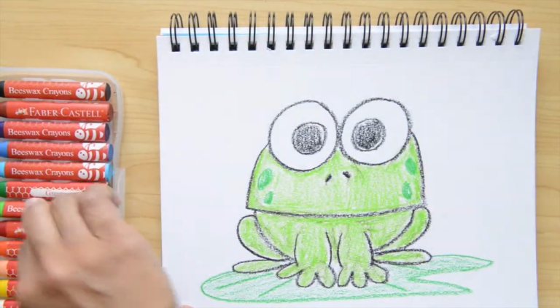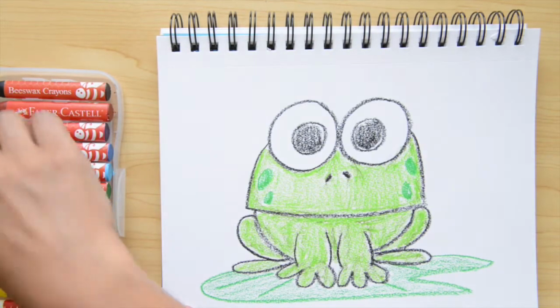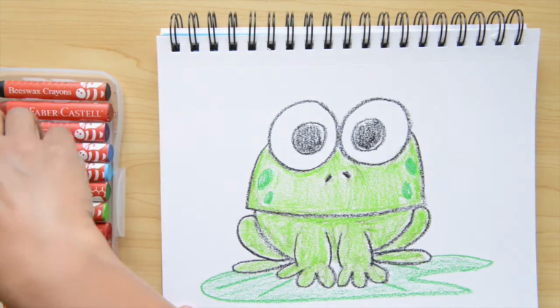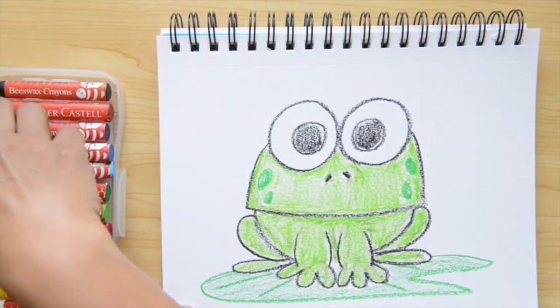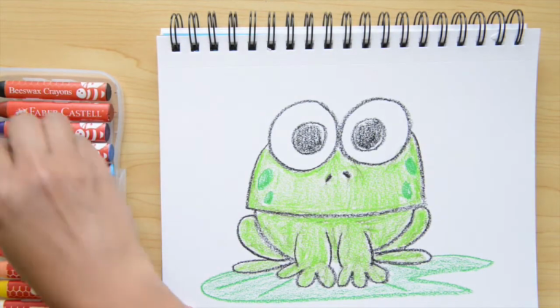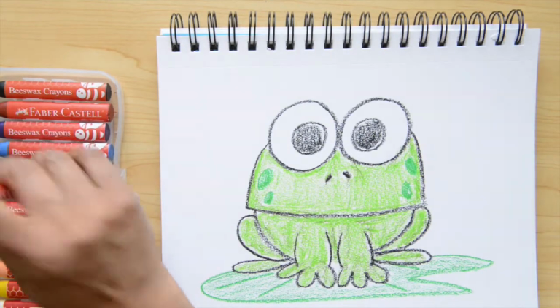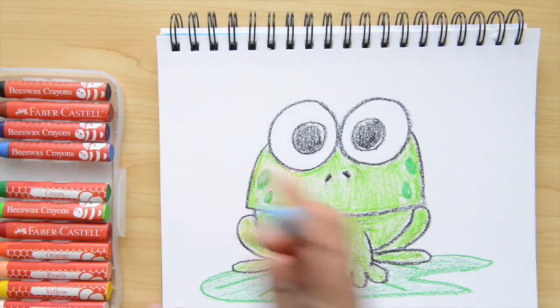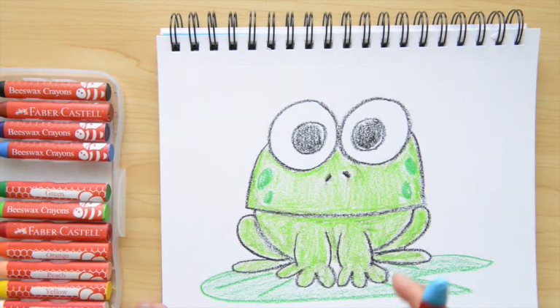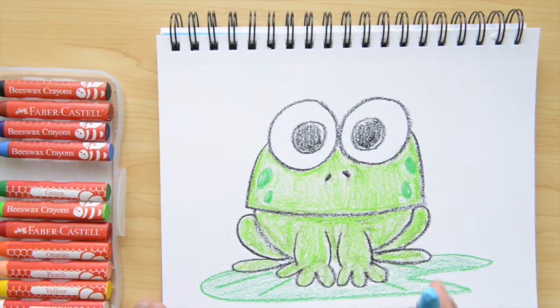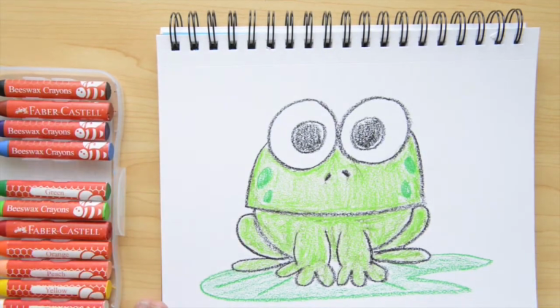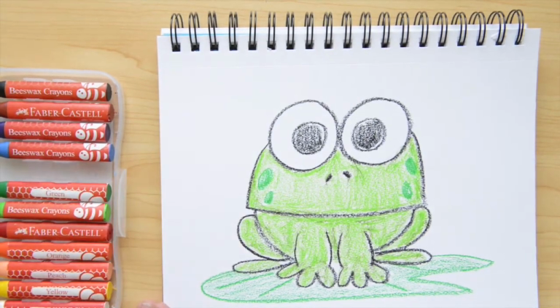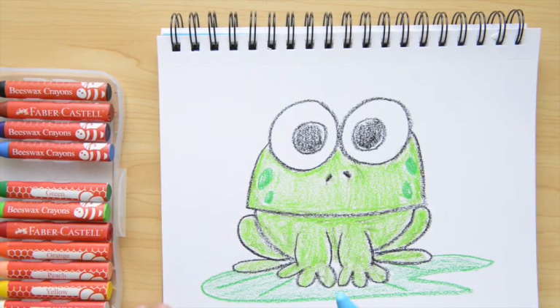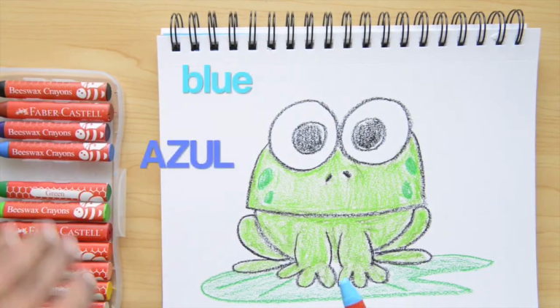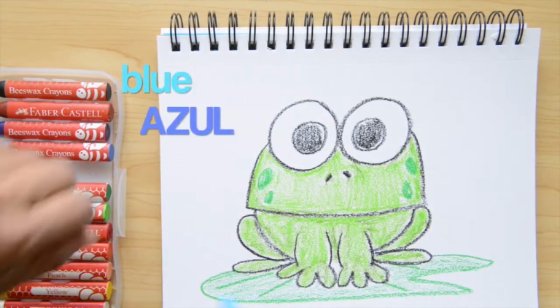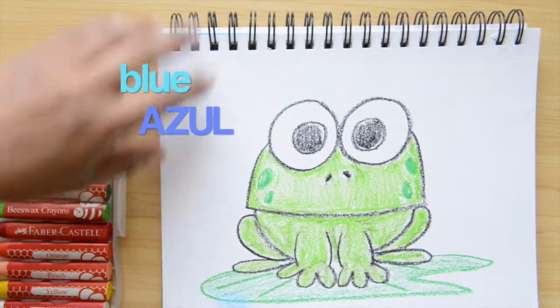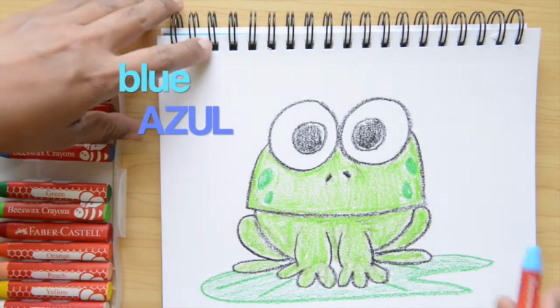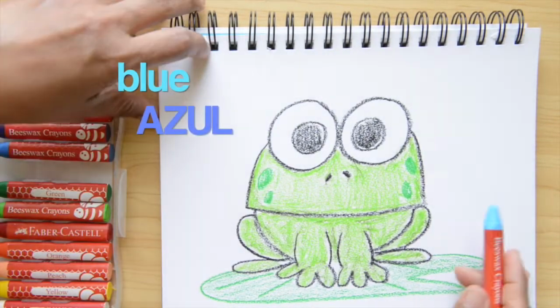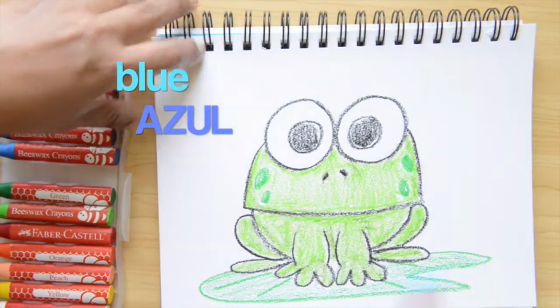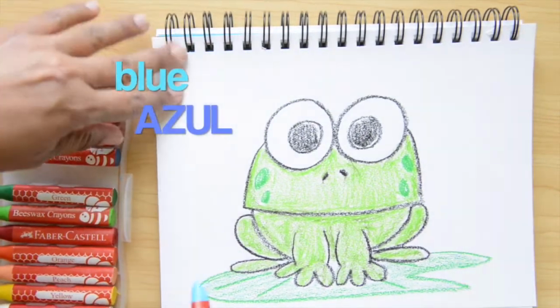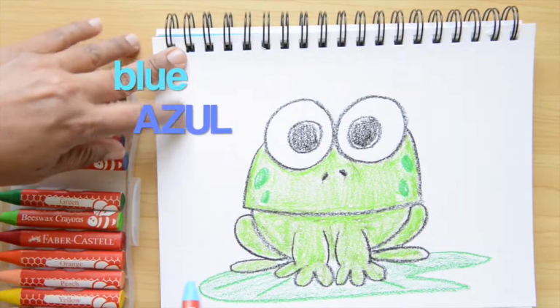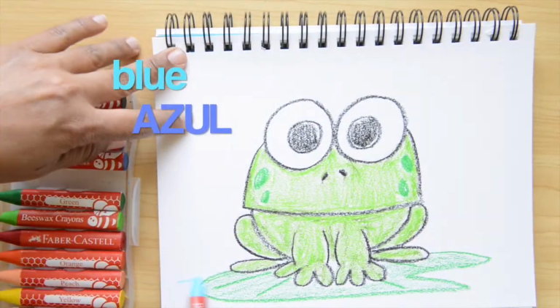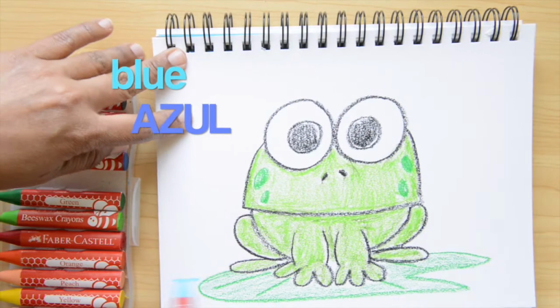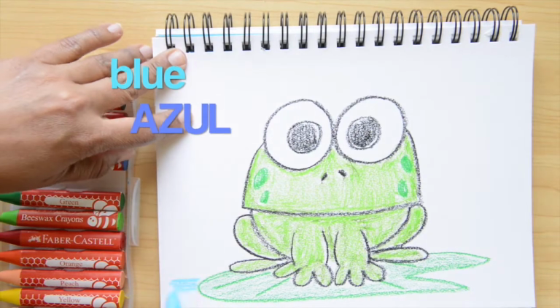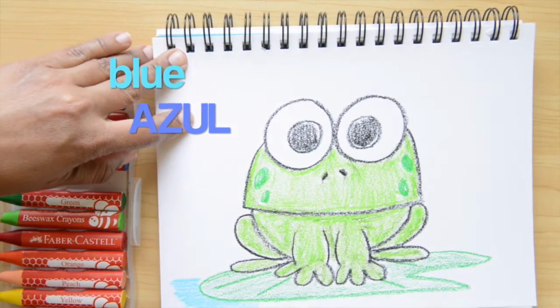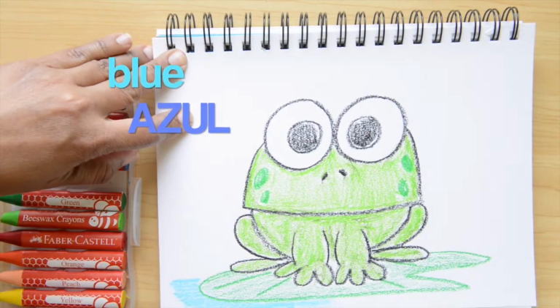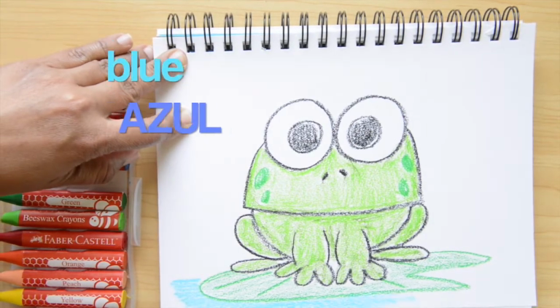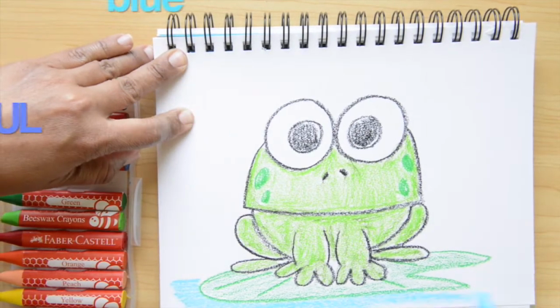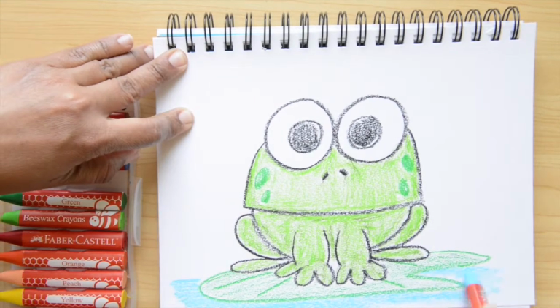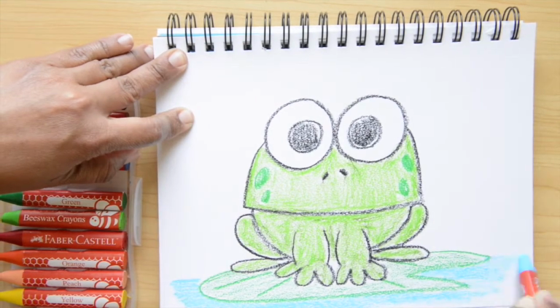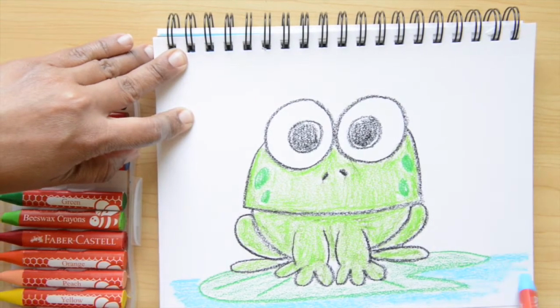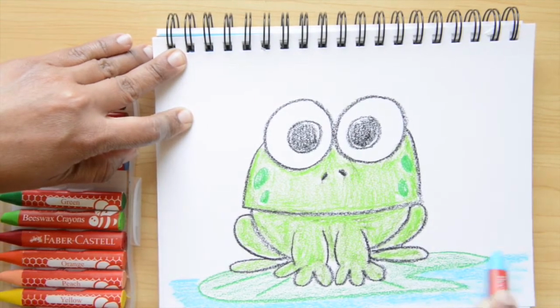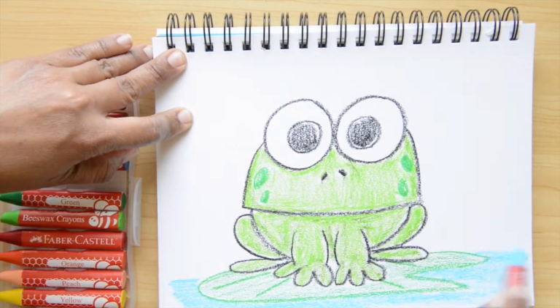Now I'm switching to blue. Blue in Spanish is azul. And I'm just coloring the bottom part.